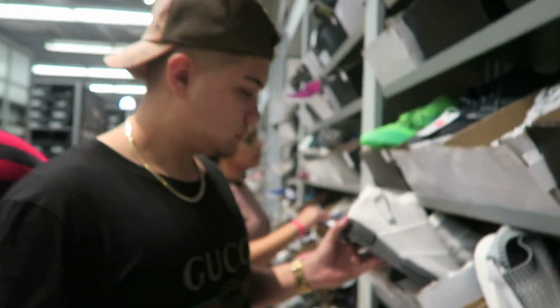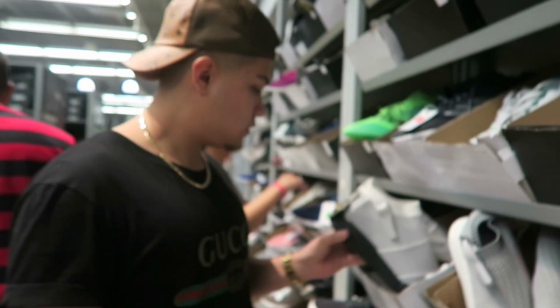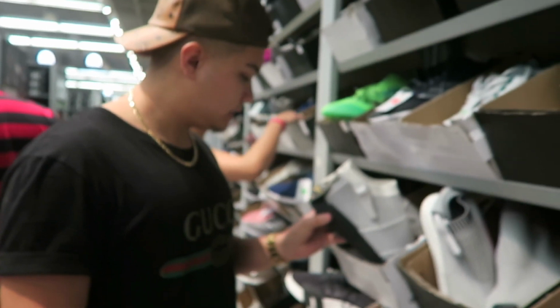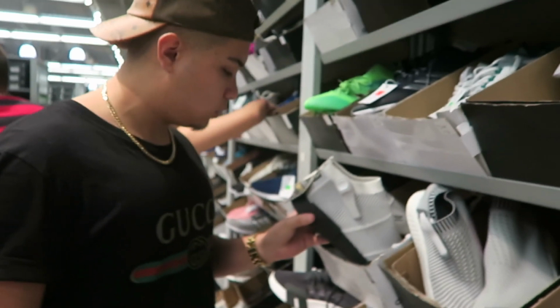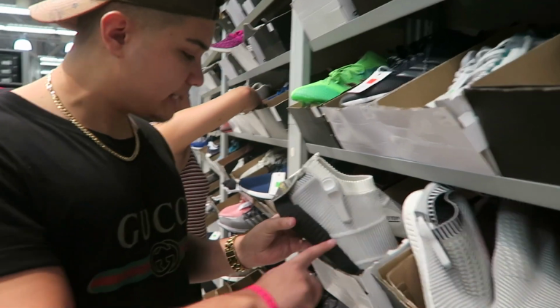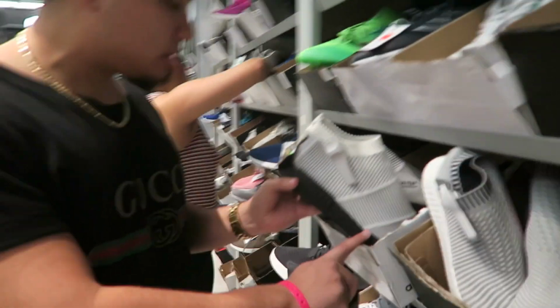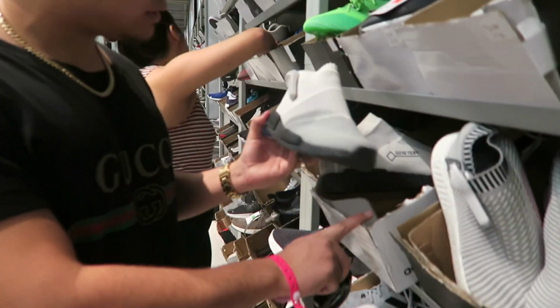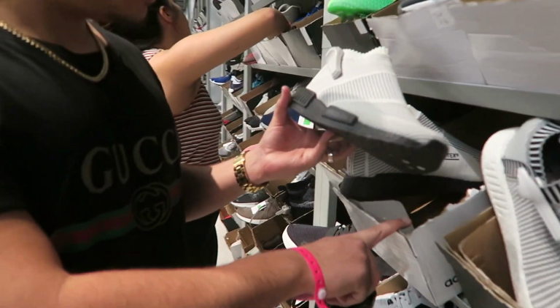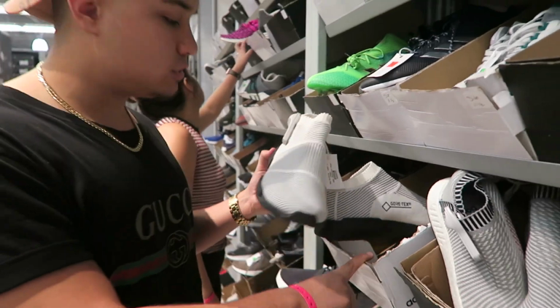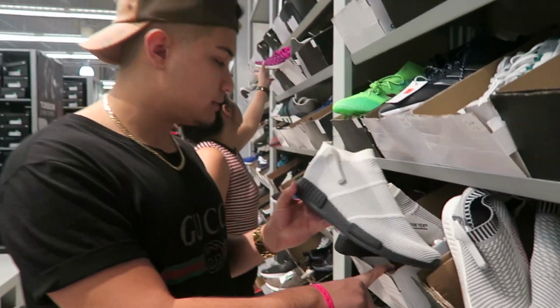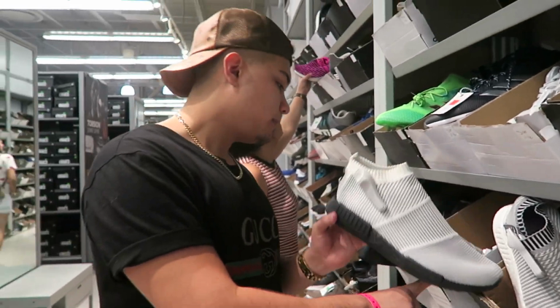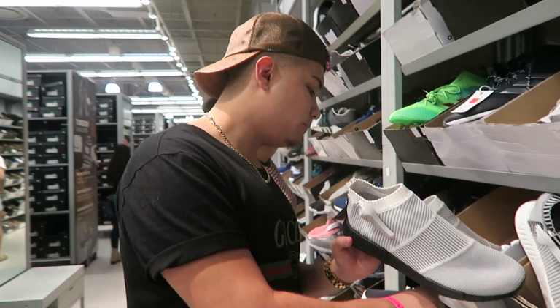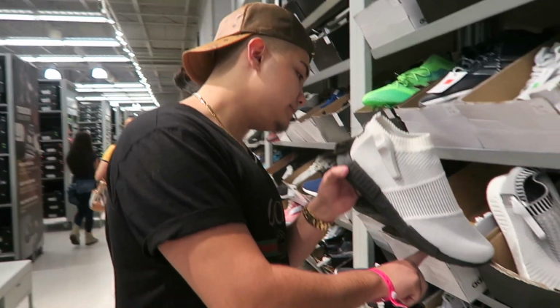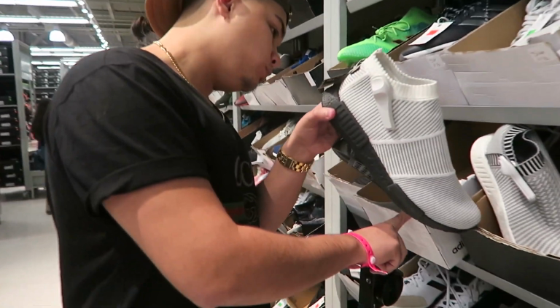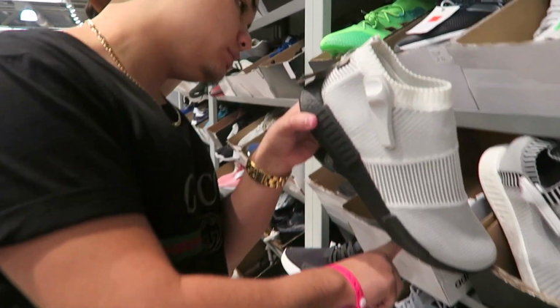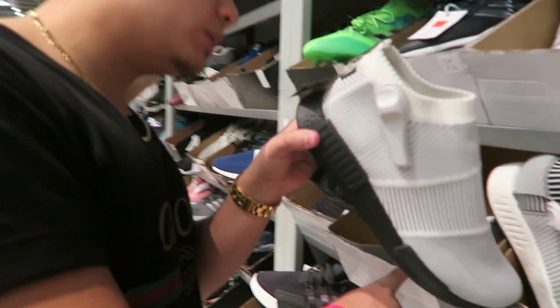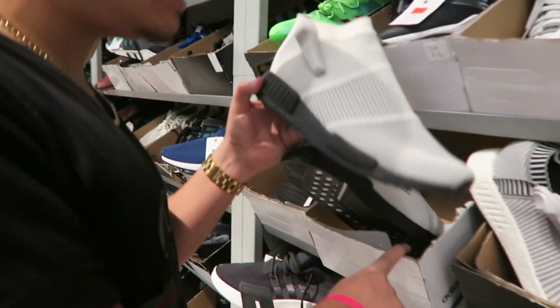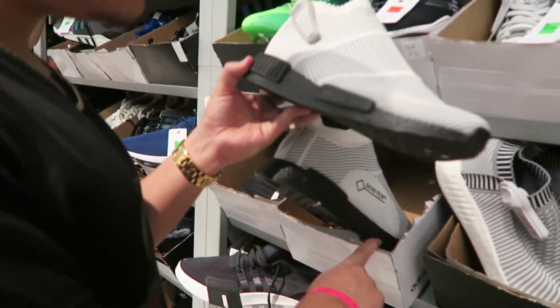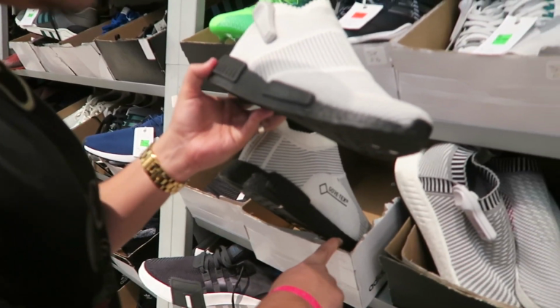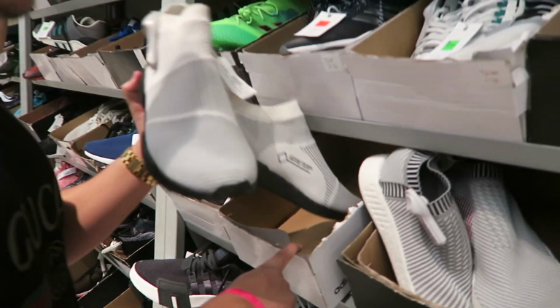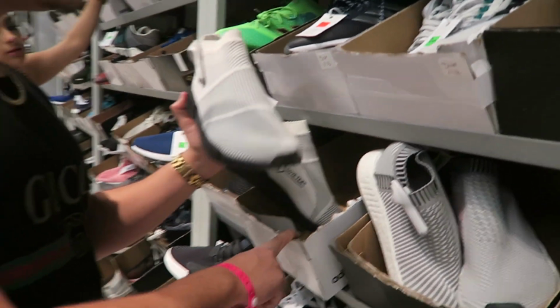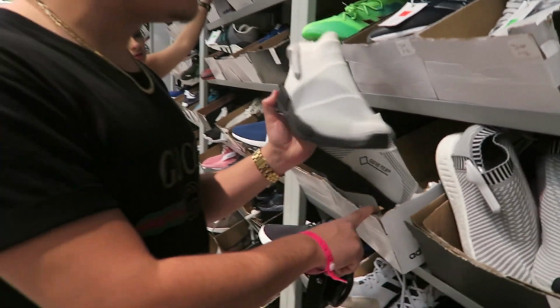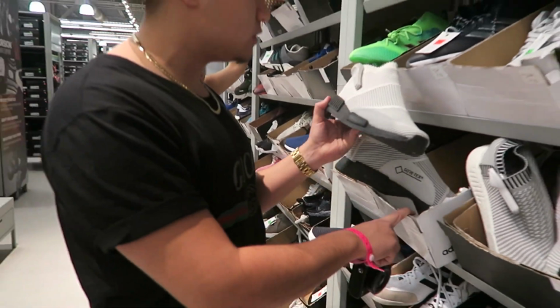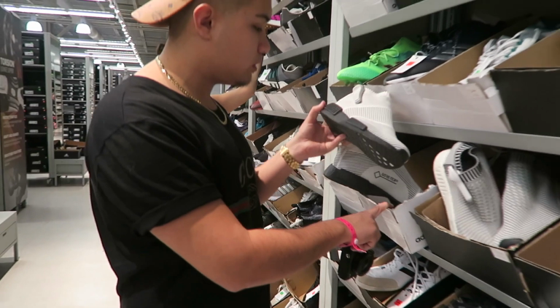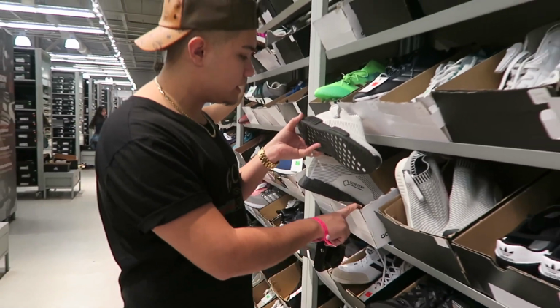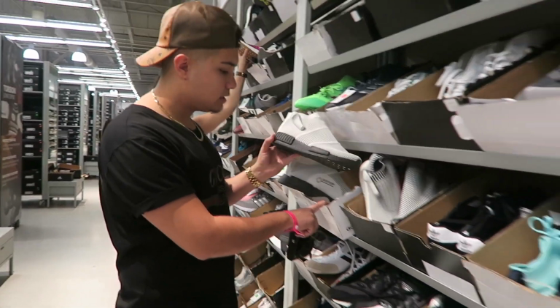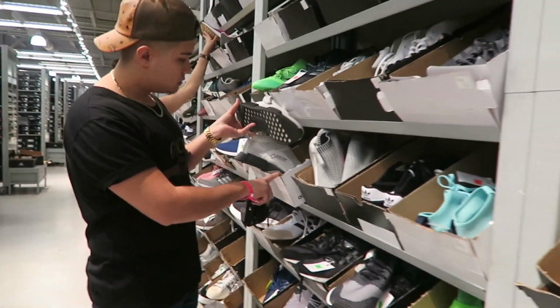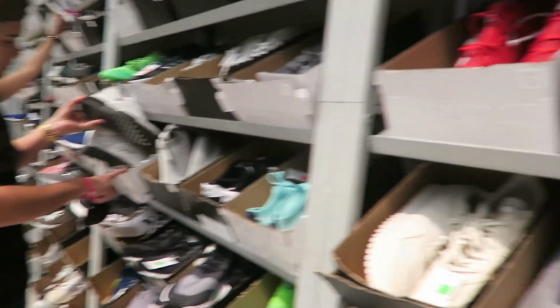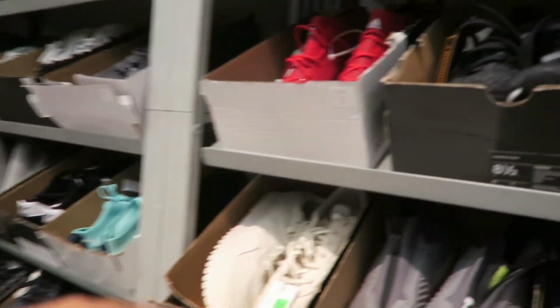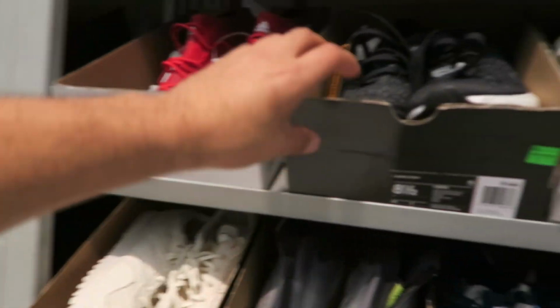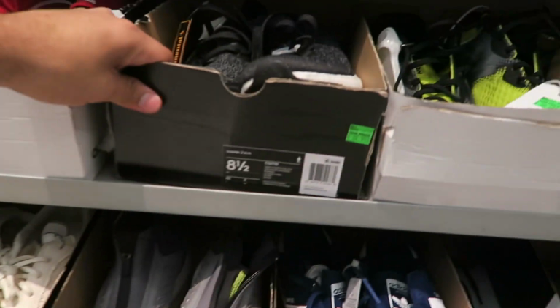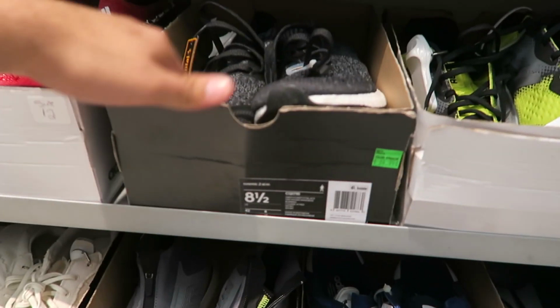Tim, what do you think of those? Yo, those are live, bro — Cortez products. What do you want for those? They only want $170 for these. Dang, $170 — I feel like this is a rare sneaker. I've never seen those, bro.